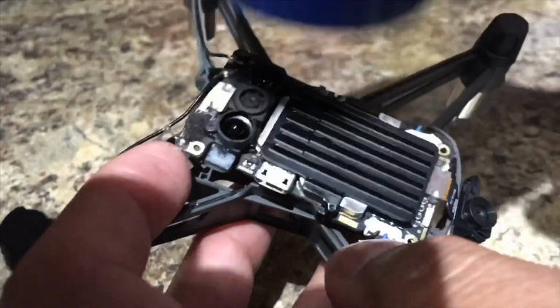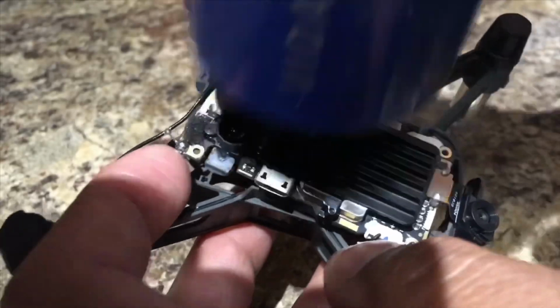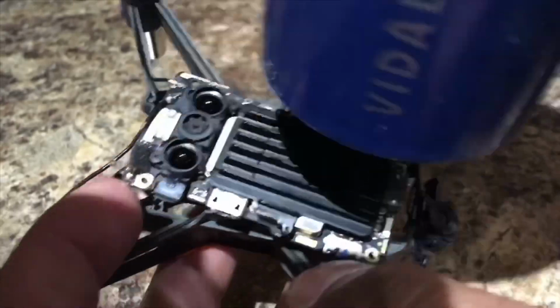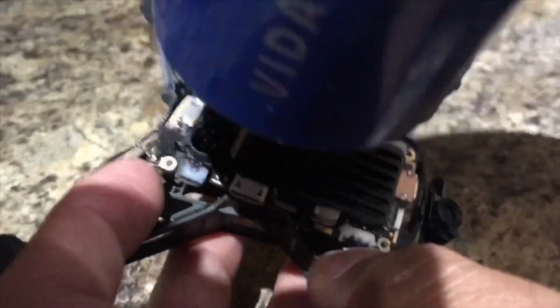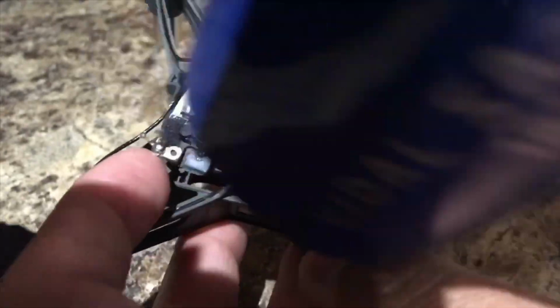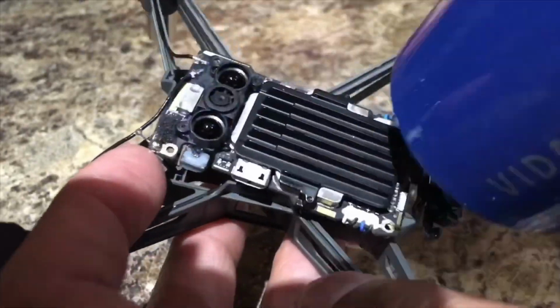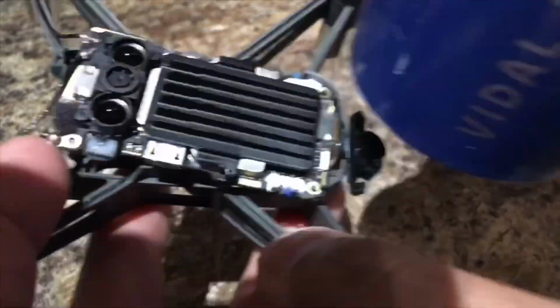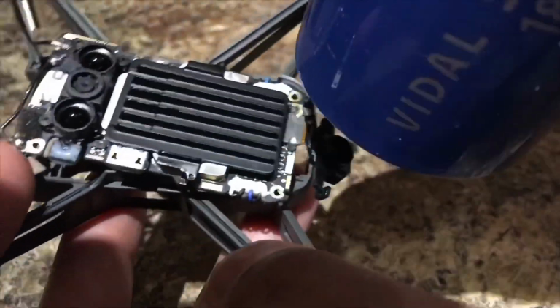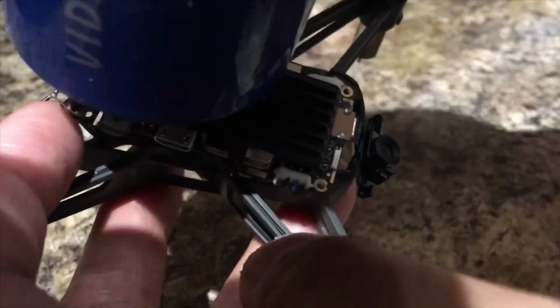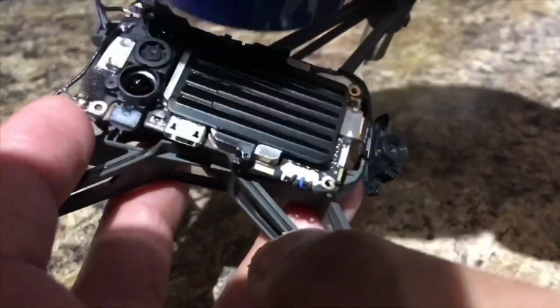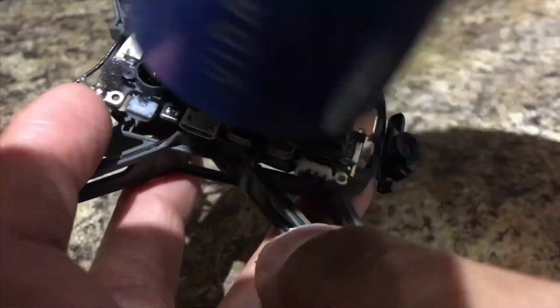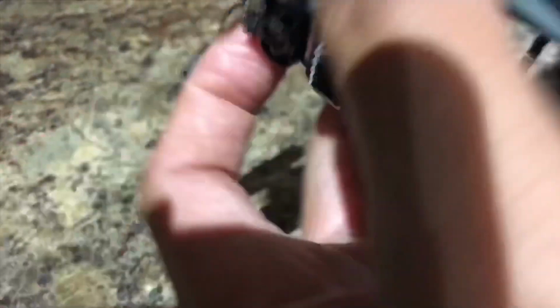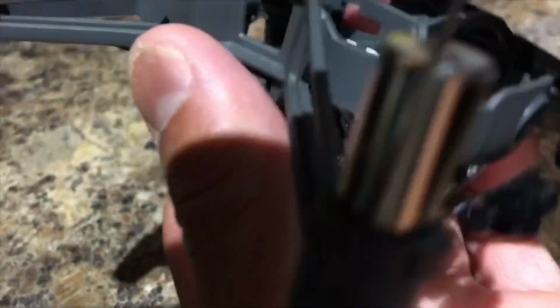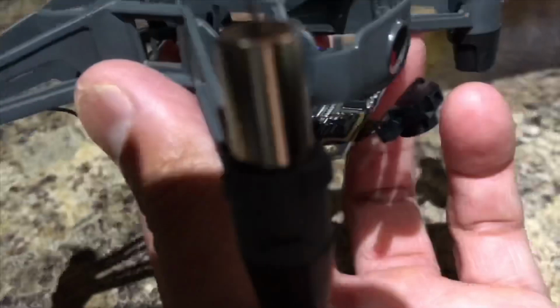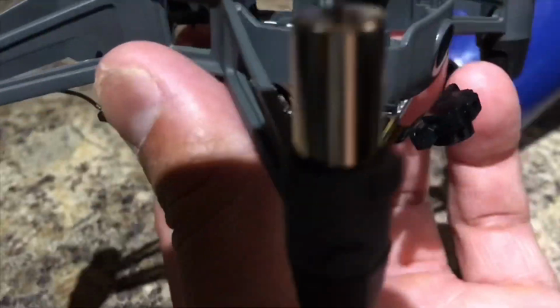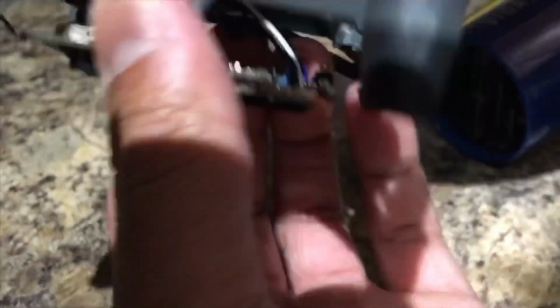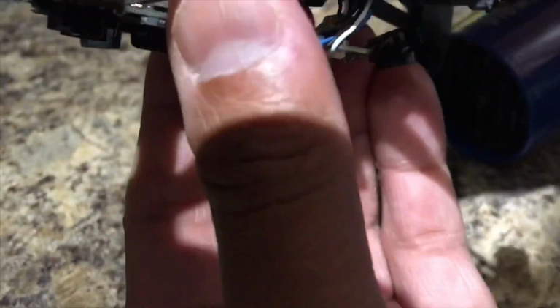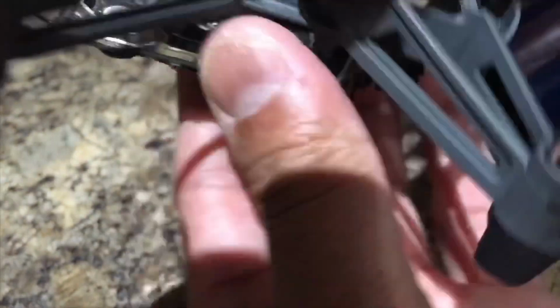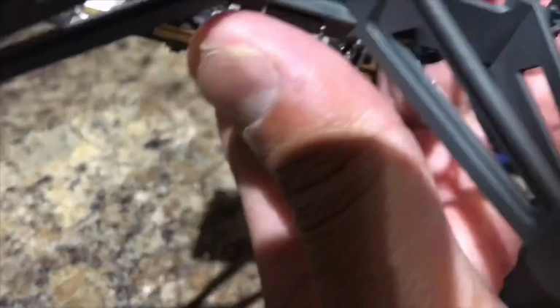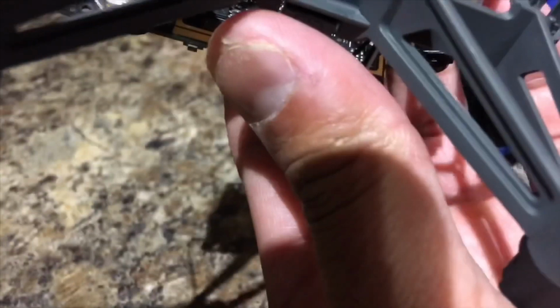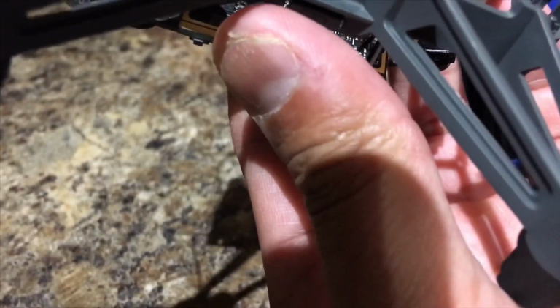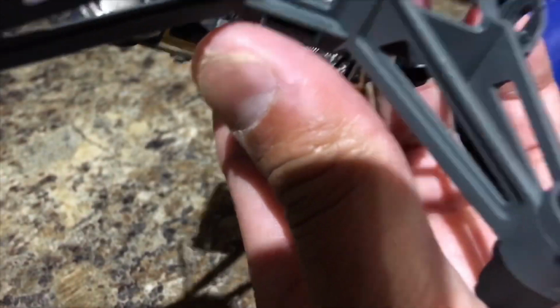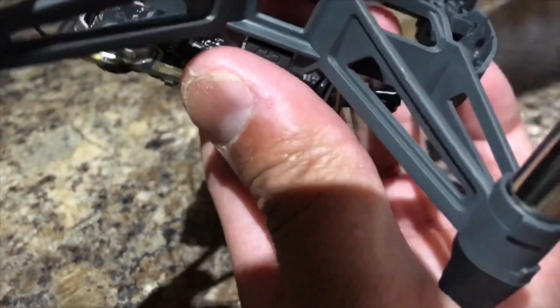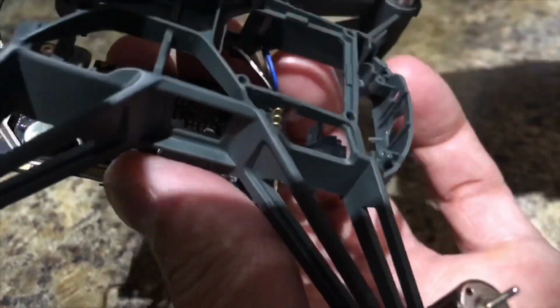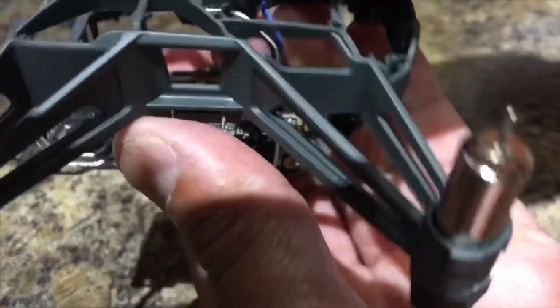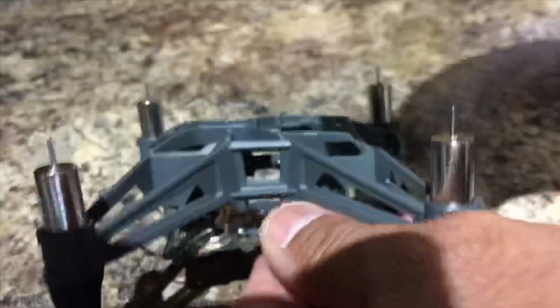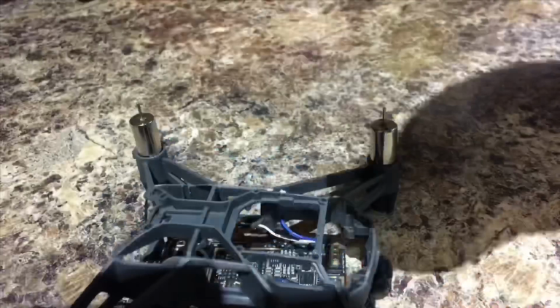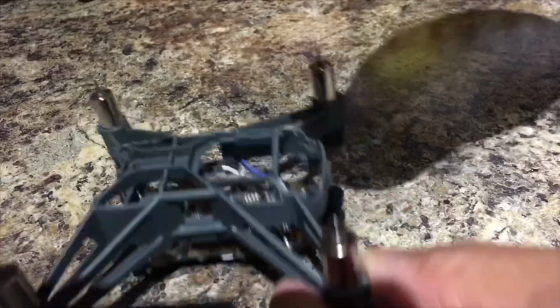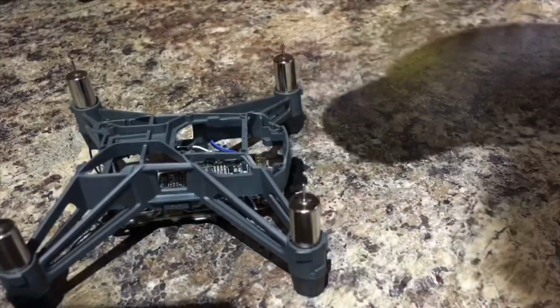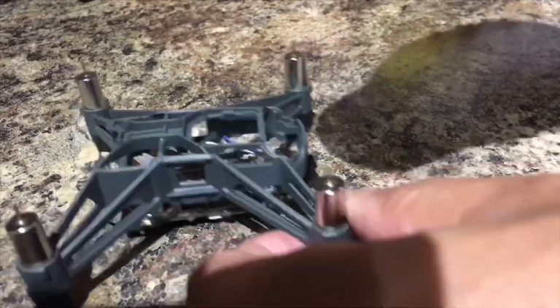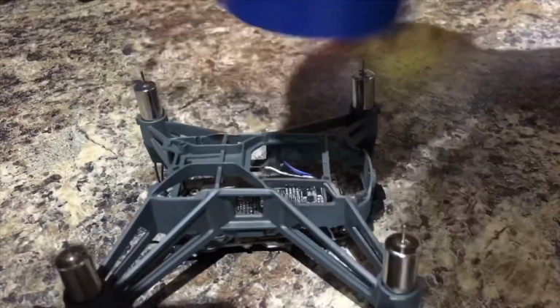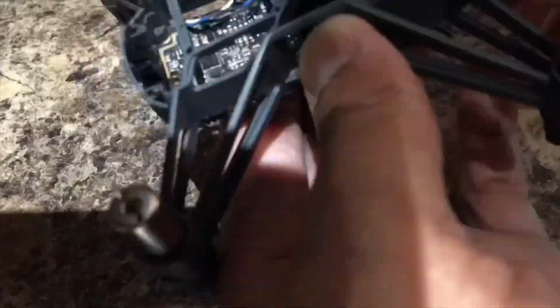This motherboard has a coating on it for water damage — DJI did that for a reason. That's why the Tello can withstand this environment and handle pretty much any water damage.